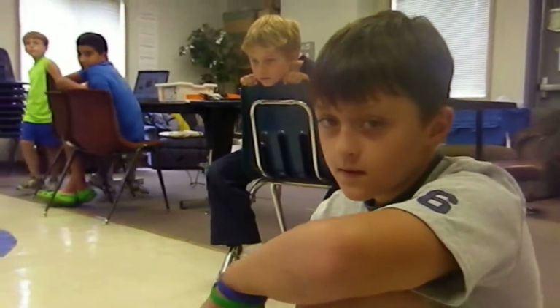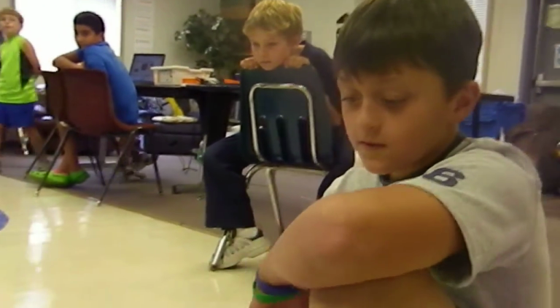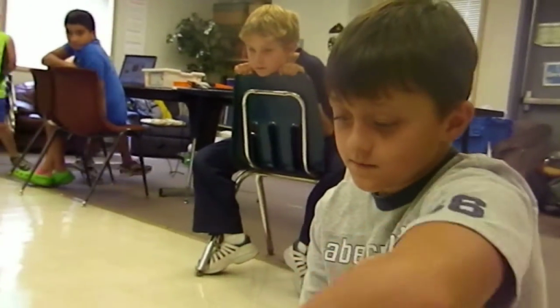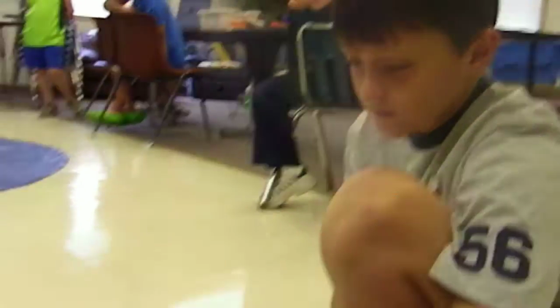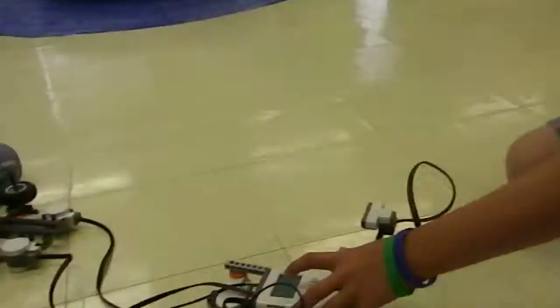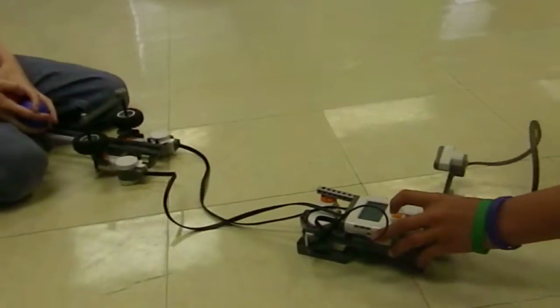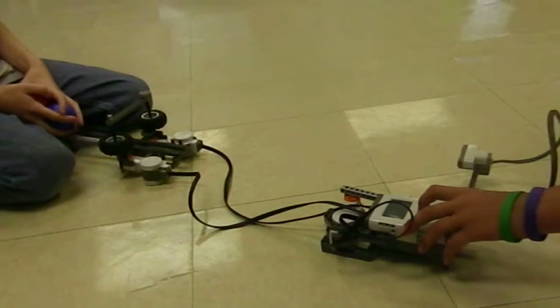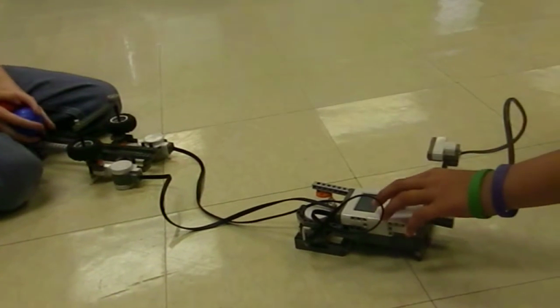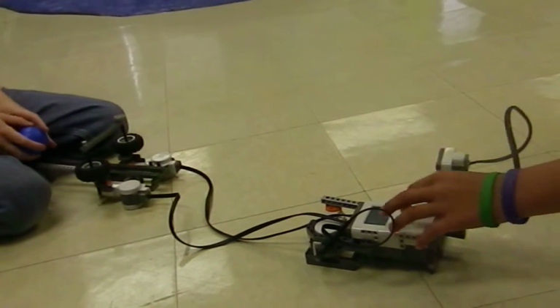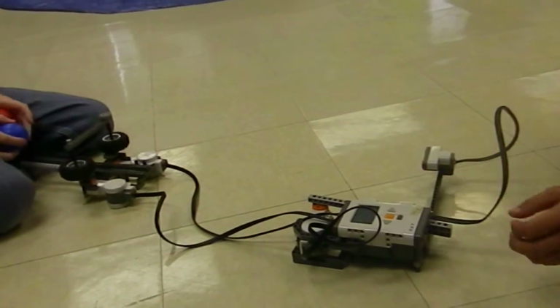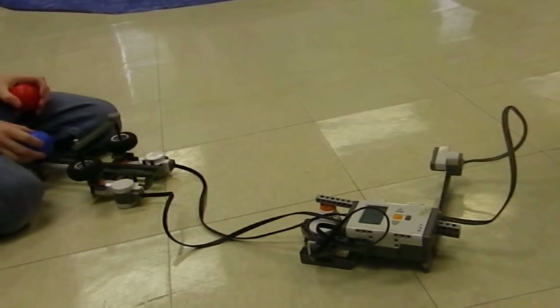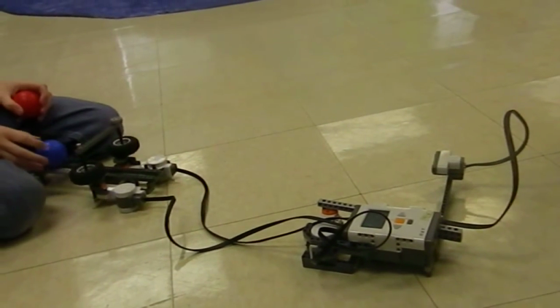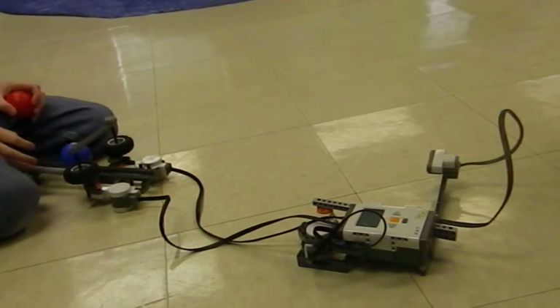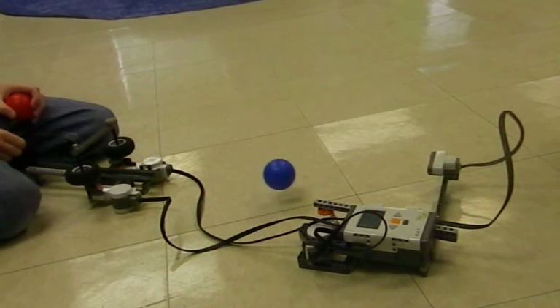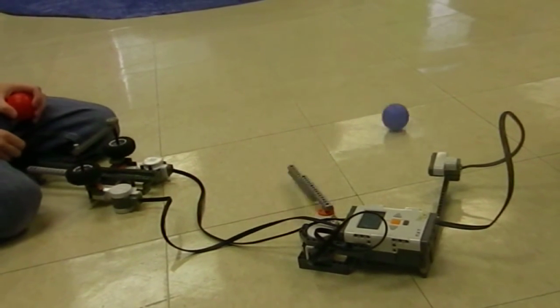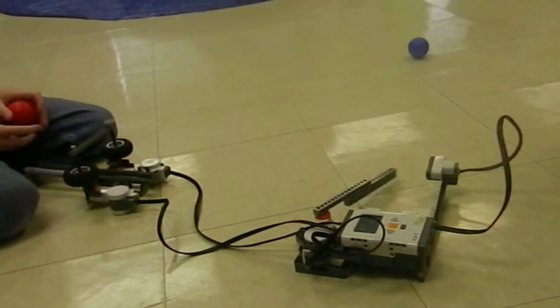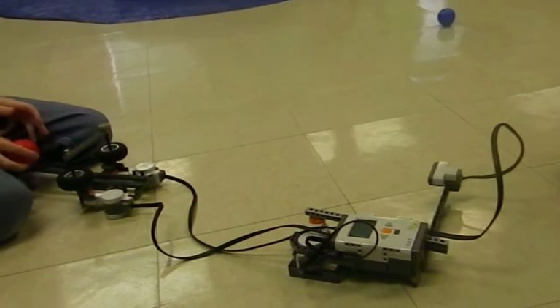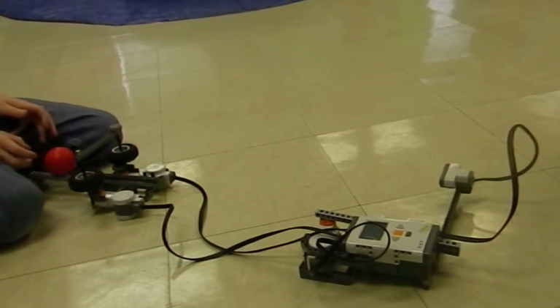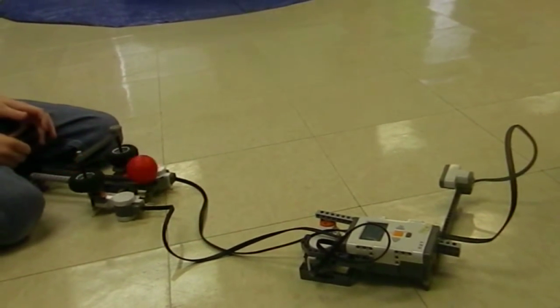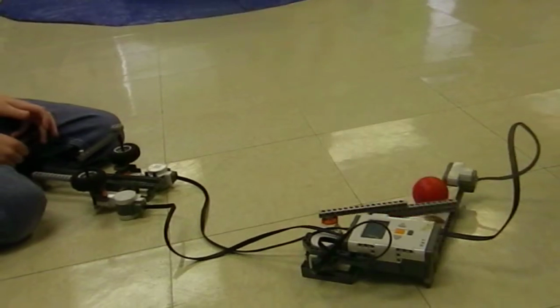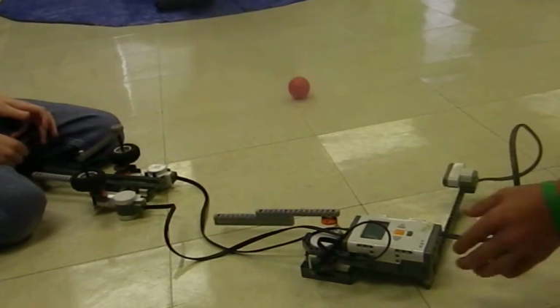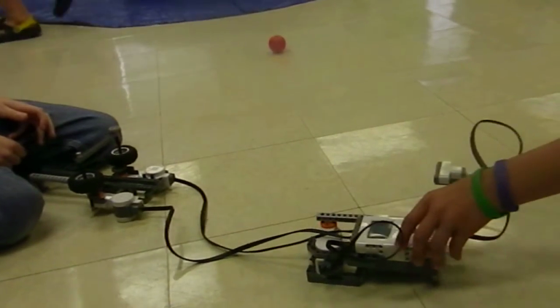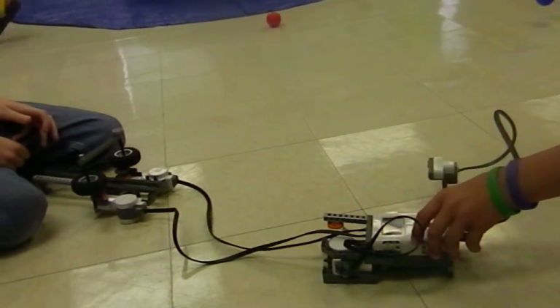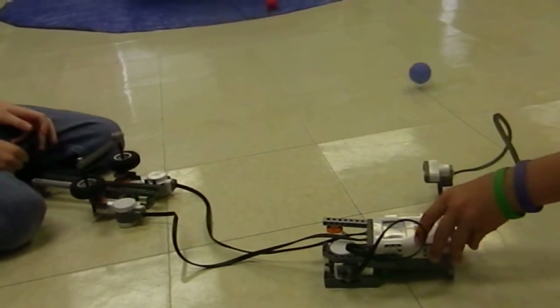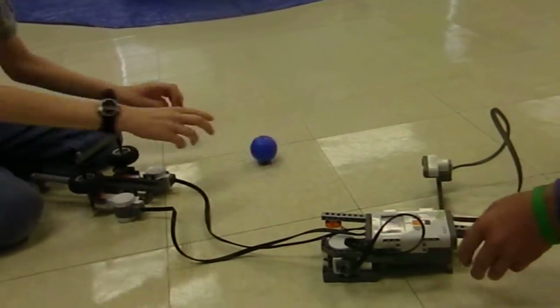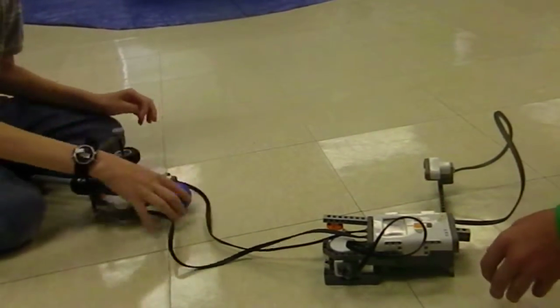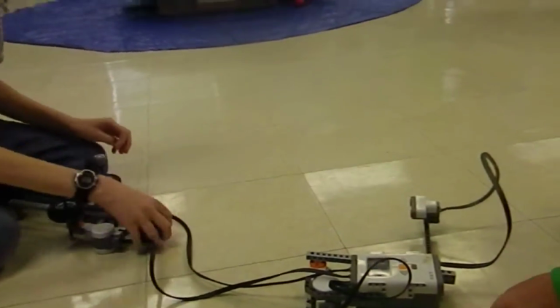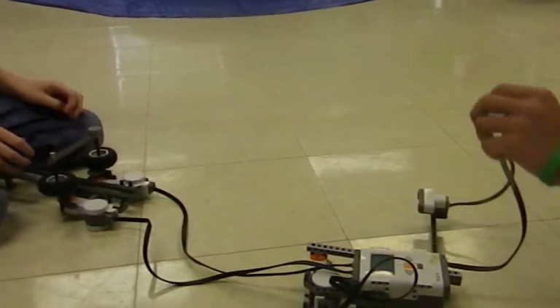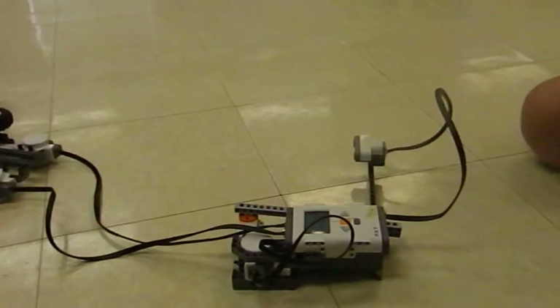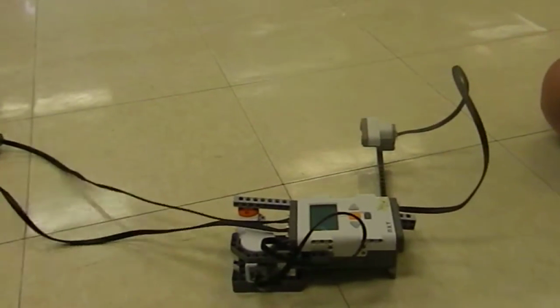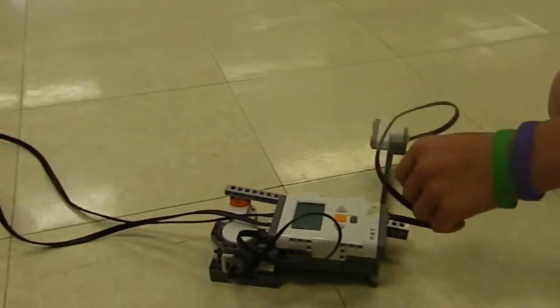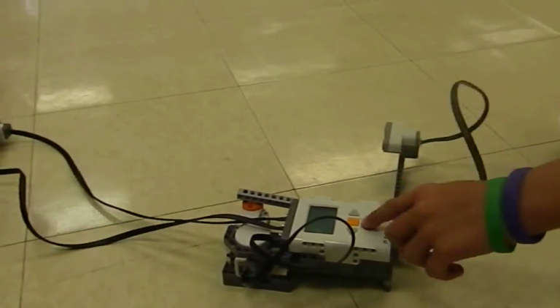Can you show me how it works? Strike one. Can you turn it off so I can ask you some more questions?